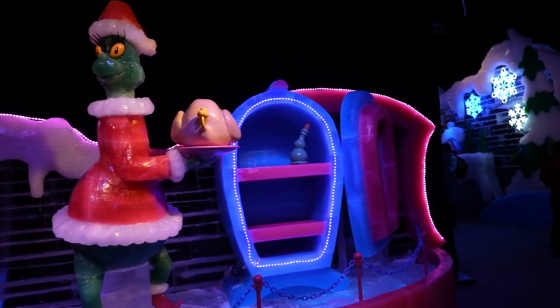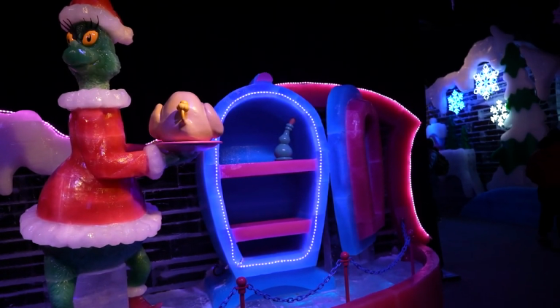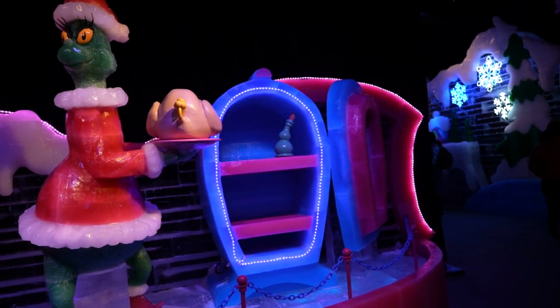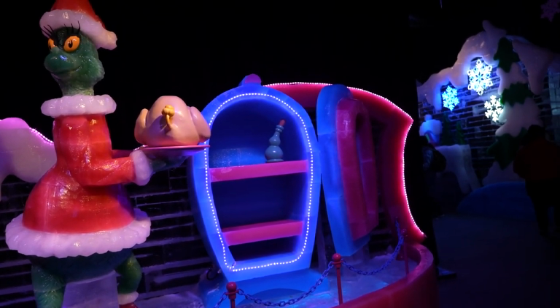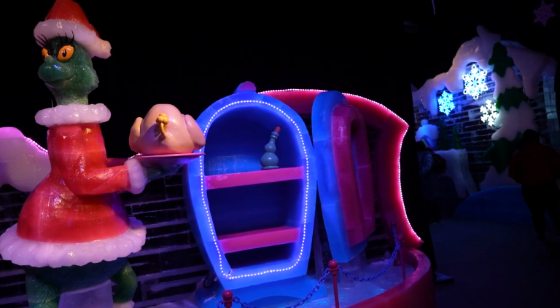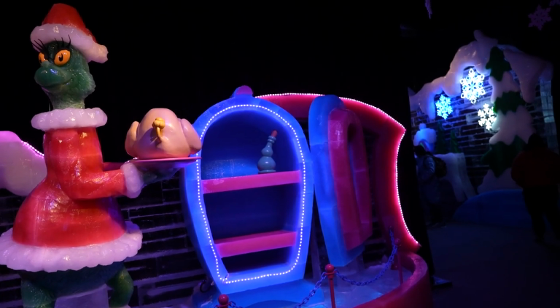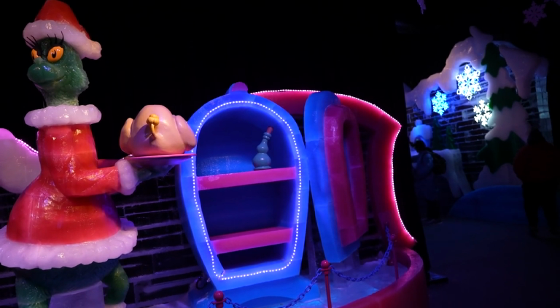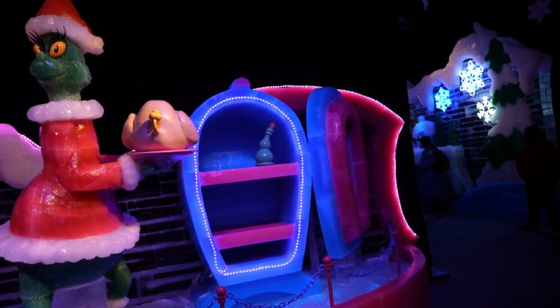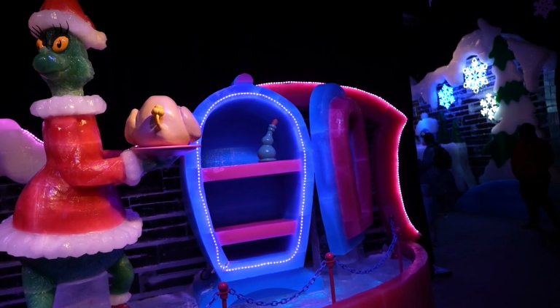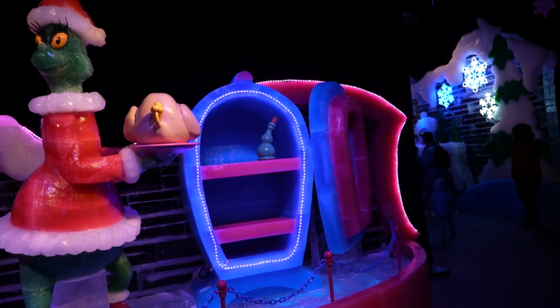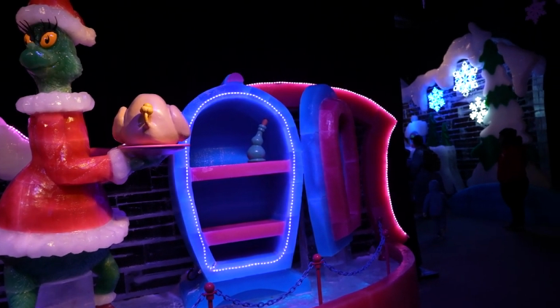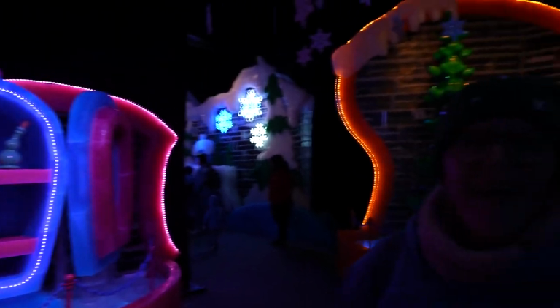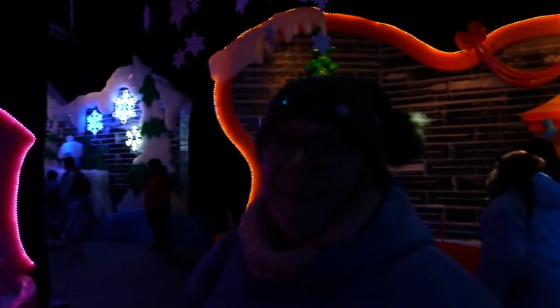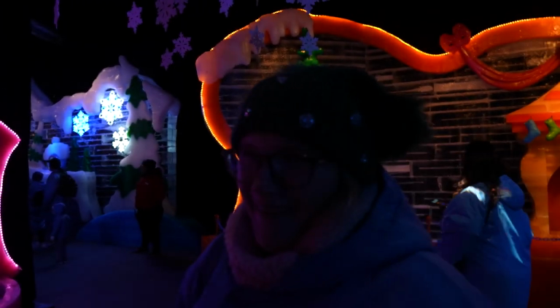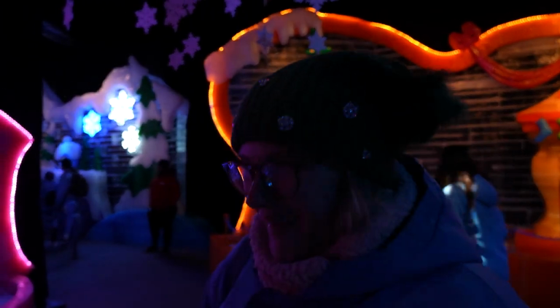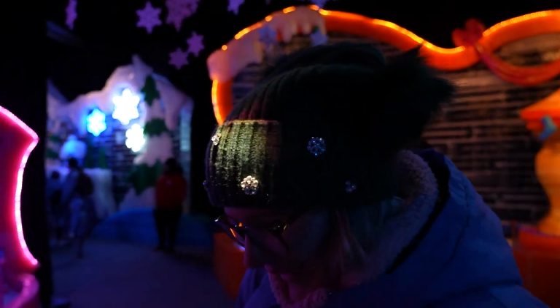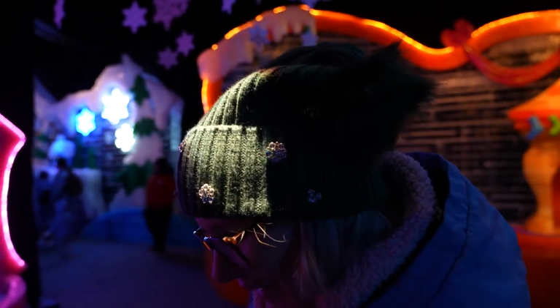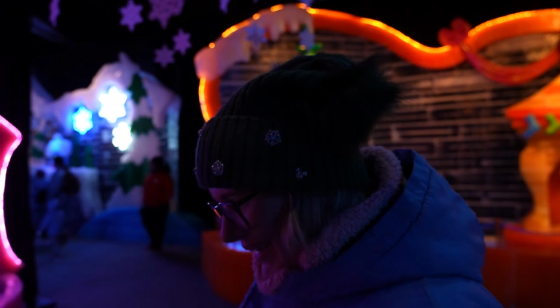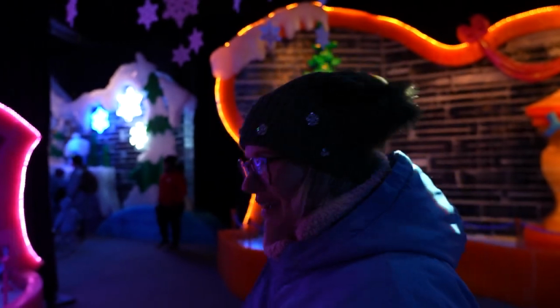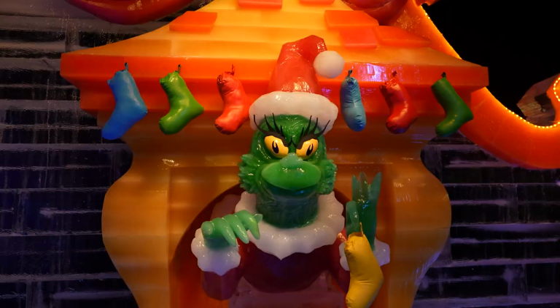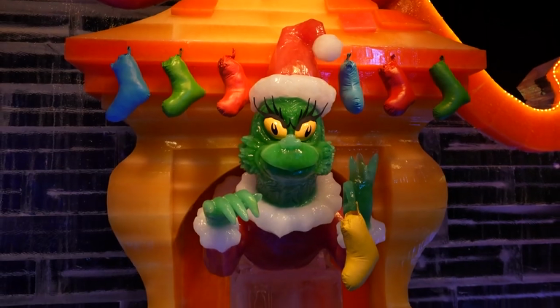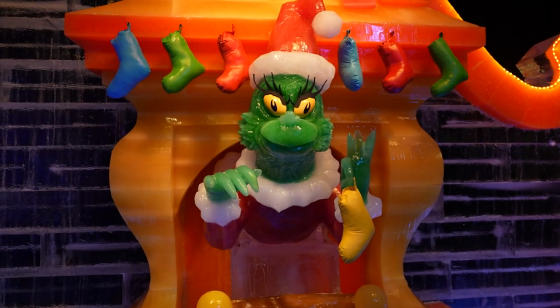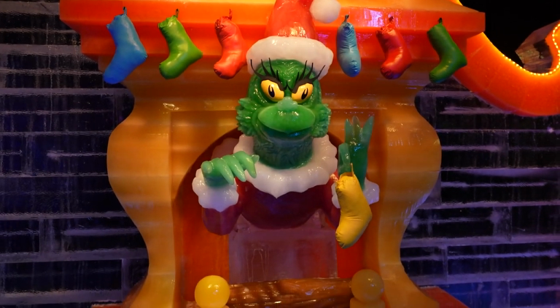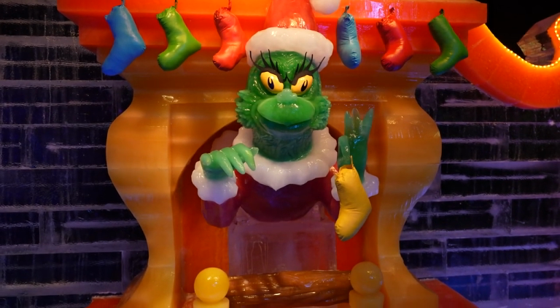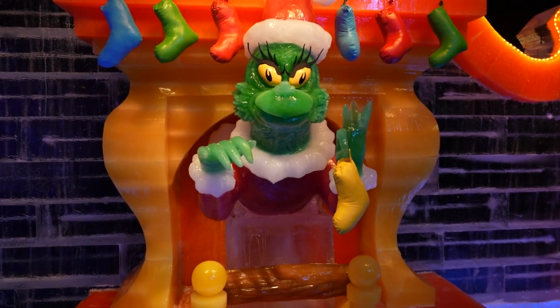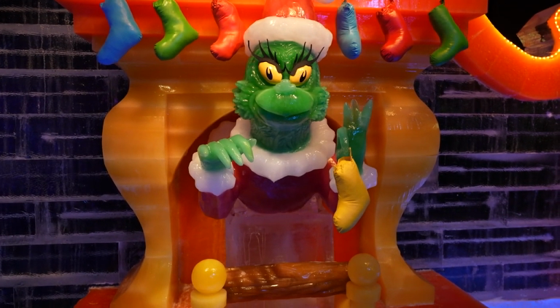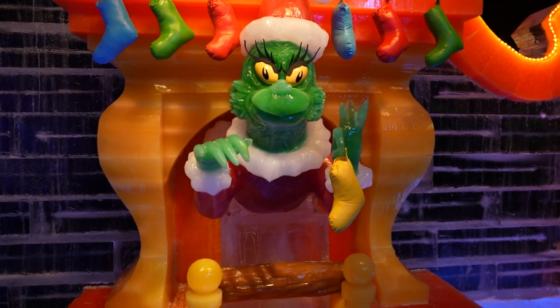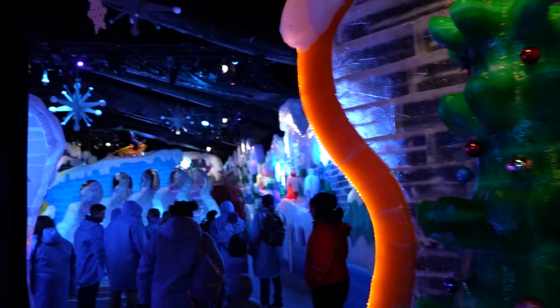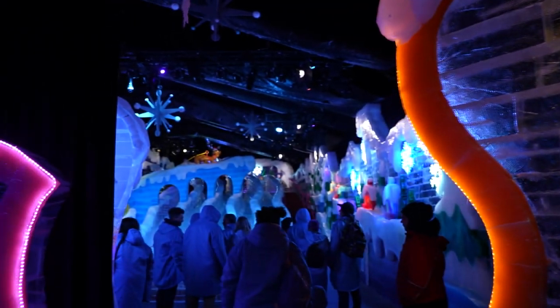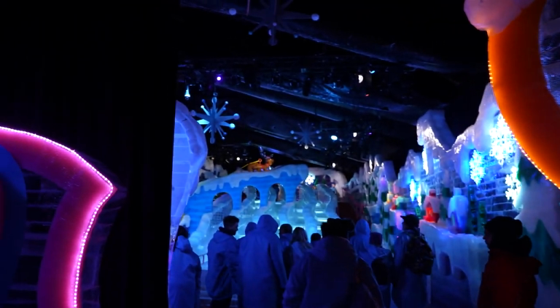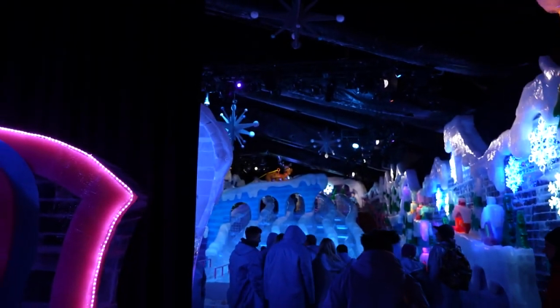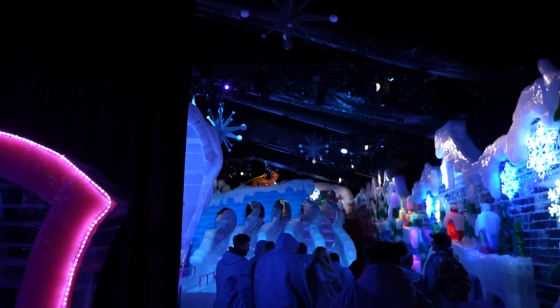How convenient would it be to have a refrigerator made of ice? It just makes sense. There he is — he's stealing all the decorations. Time to go down the slide!